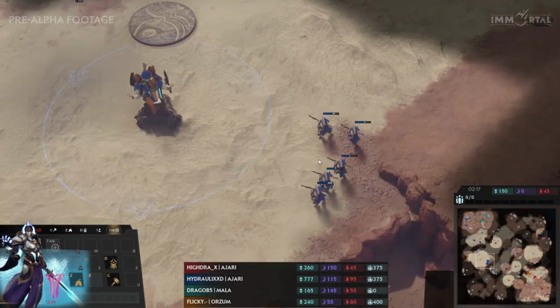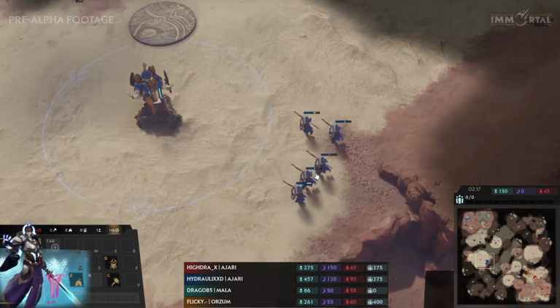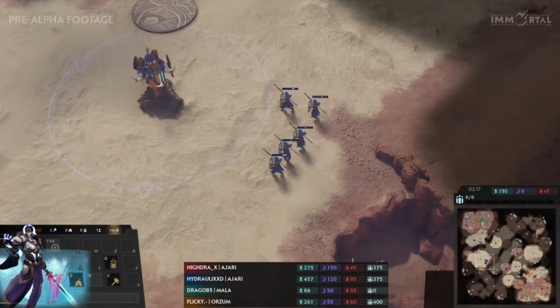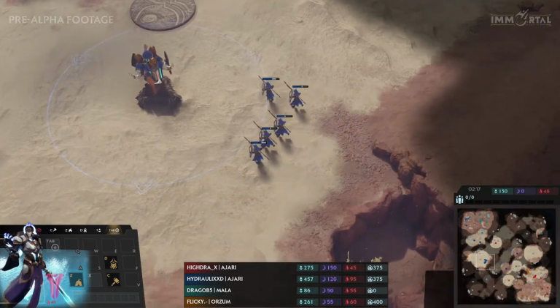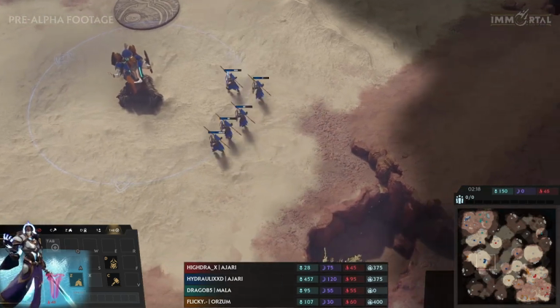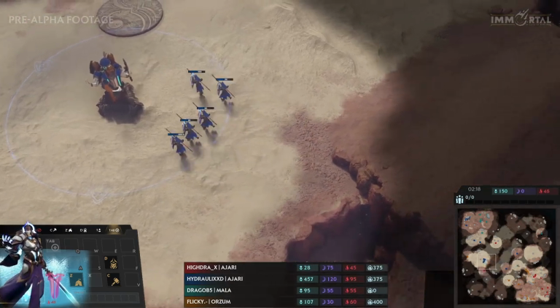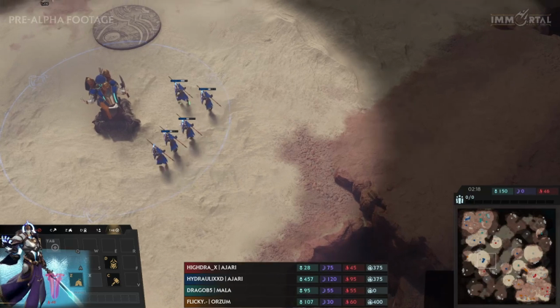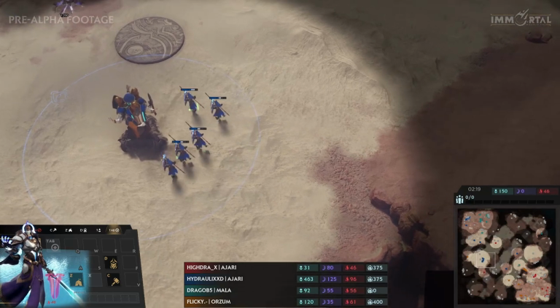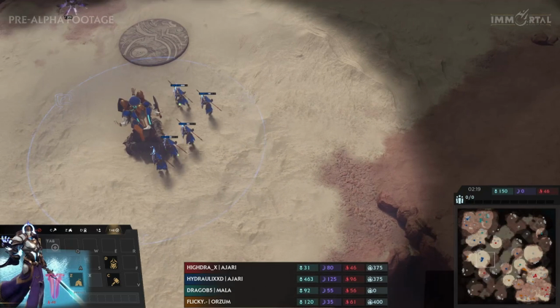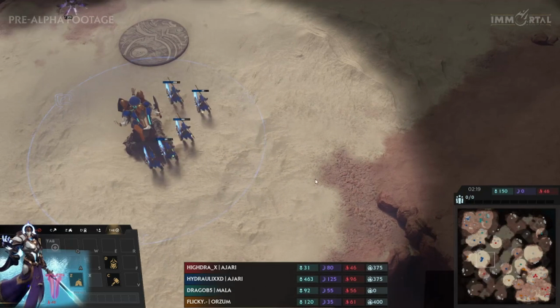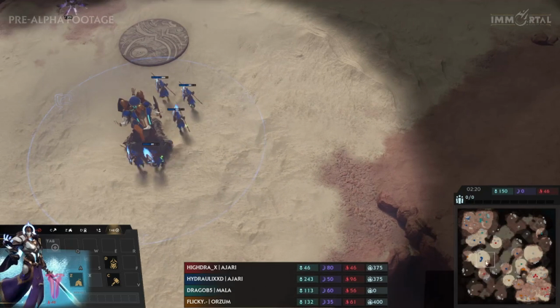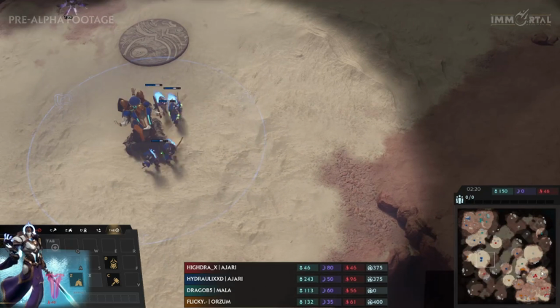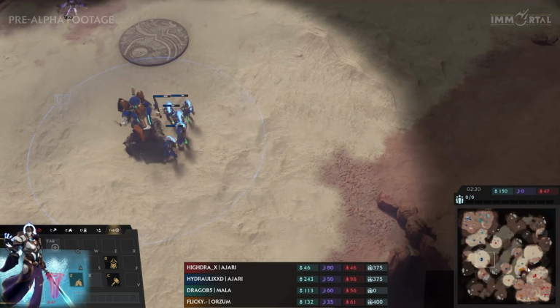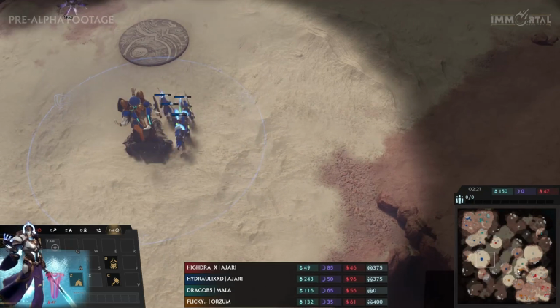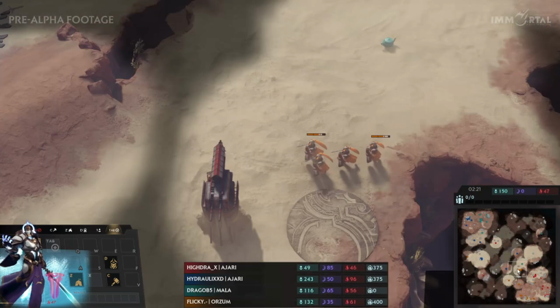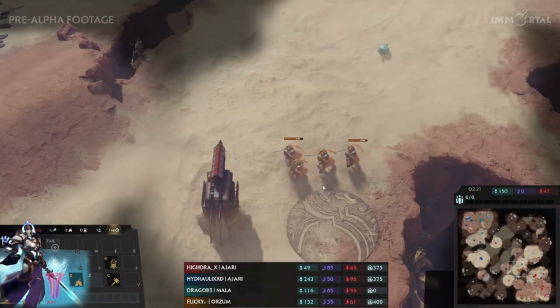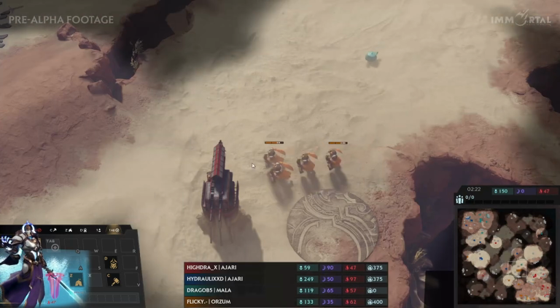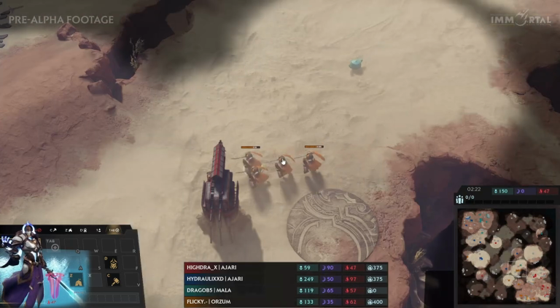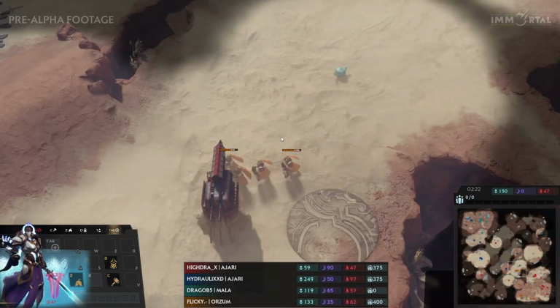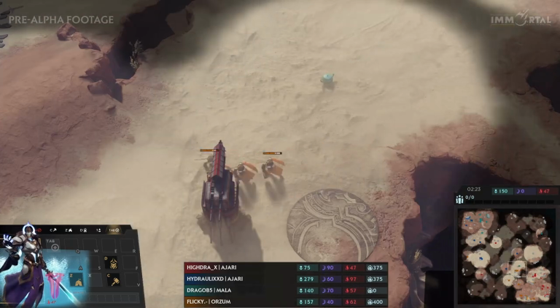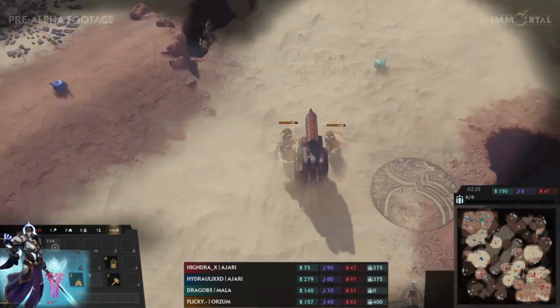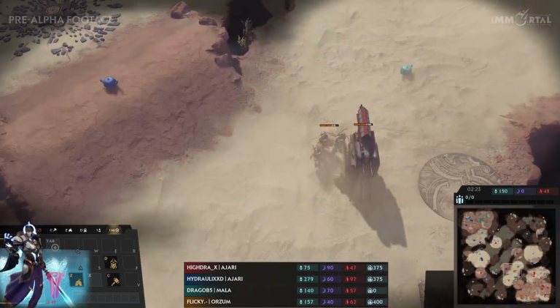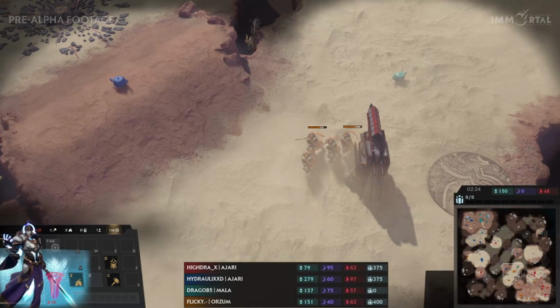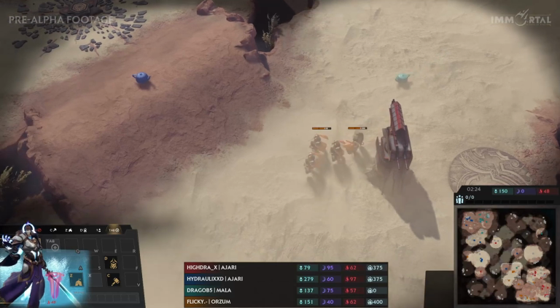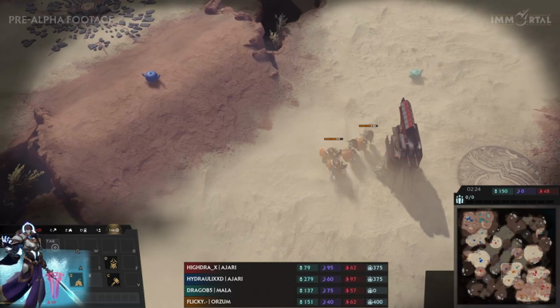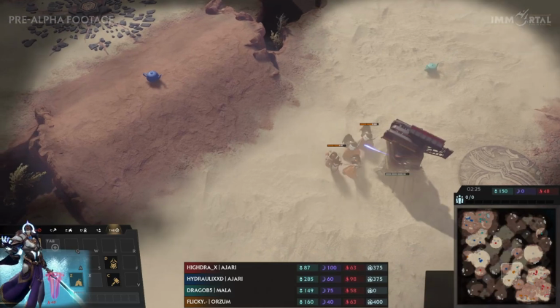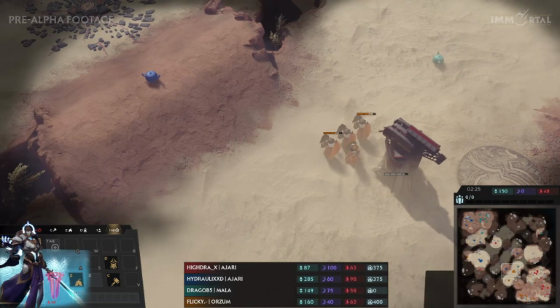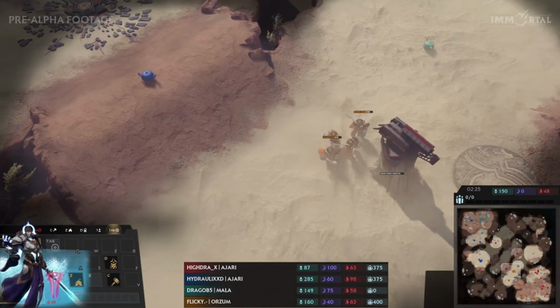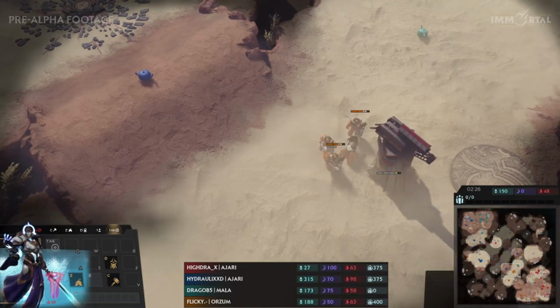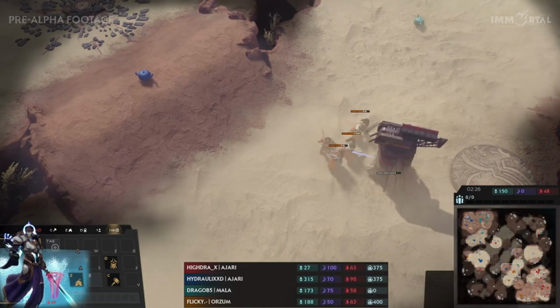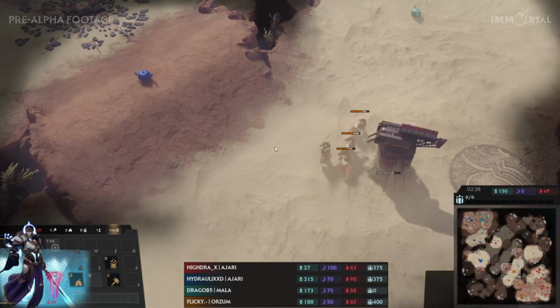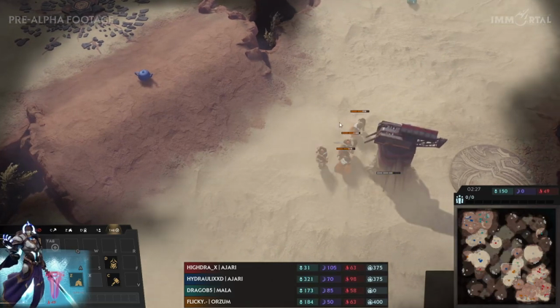Hydraulics is able to get a fast Pyre lead from that. Even though he didn't have his fast expansion and his economy is a bit behind, map control is always very useful in getting that Pyre from the start. Very fun for him.